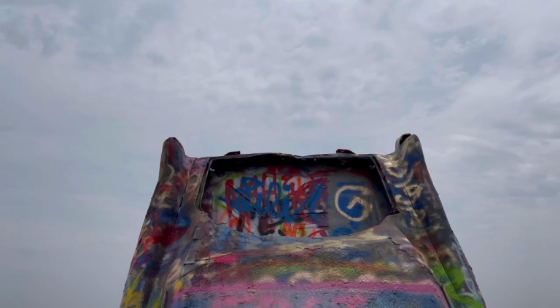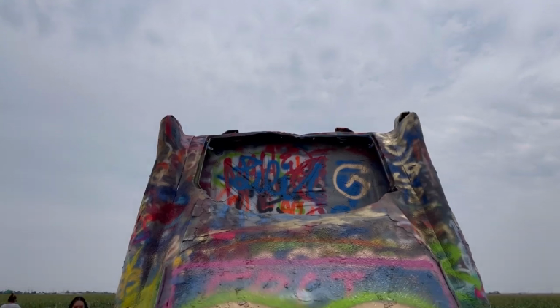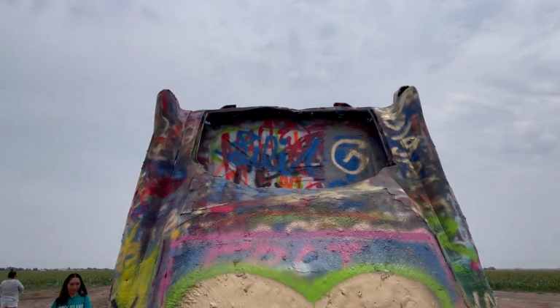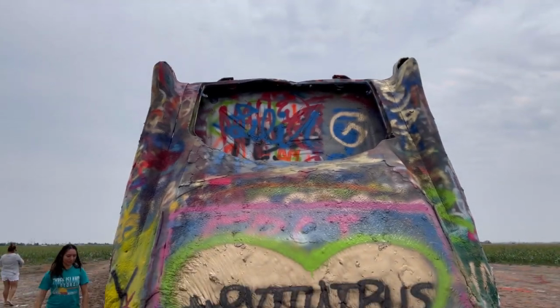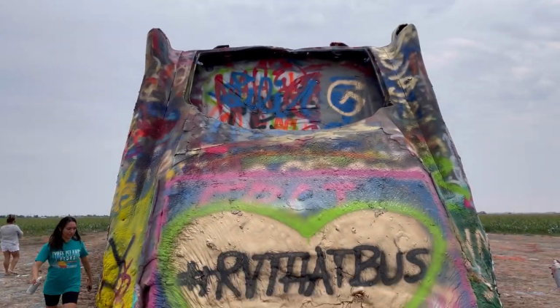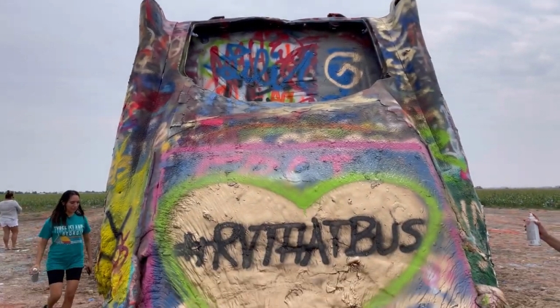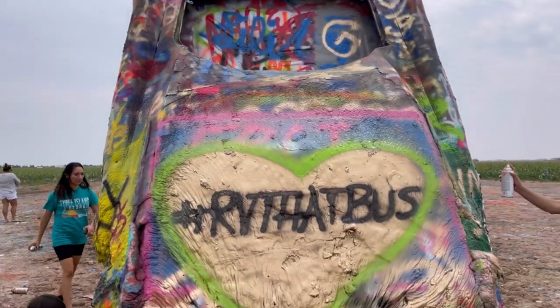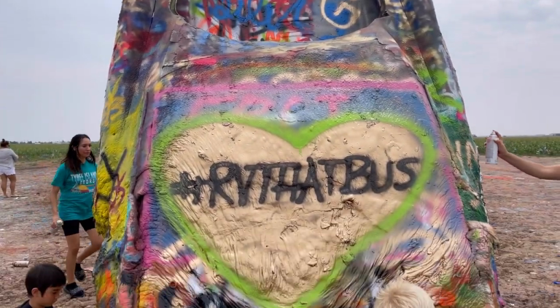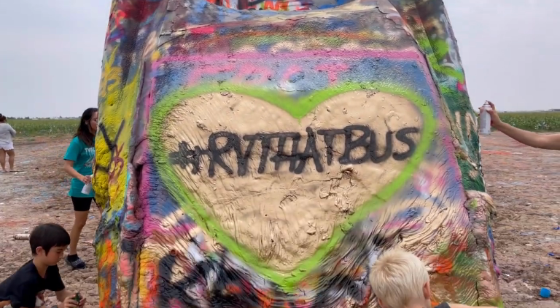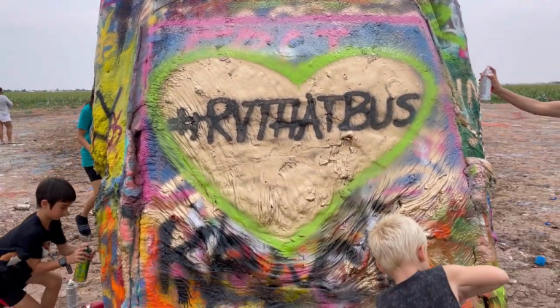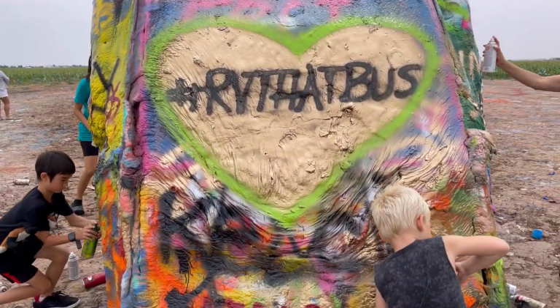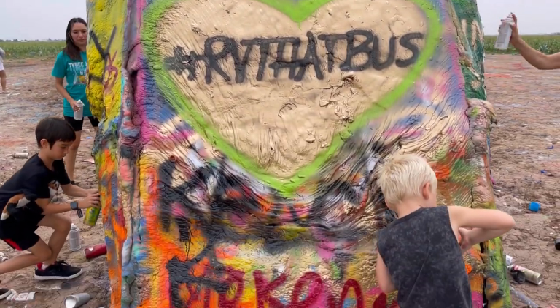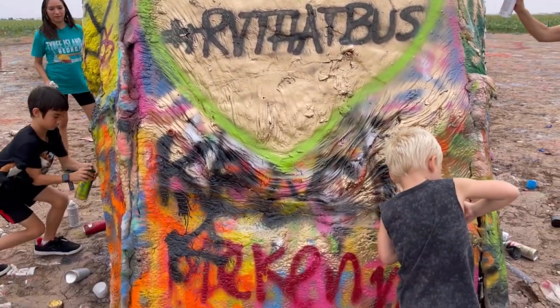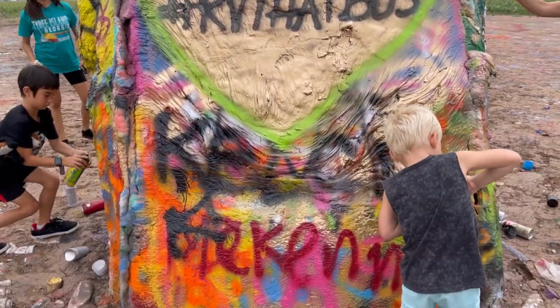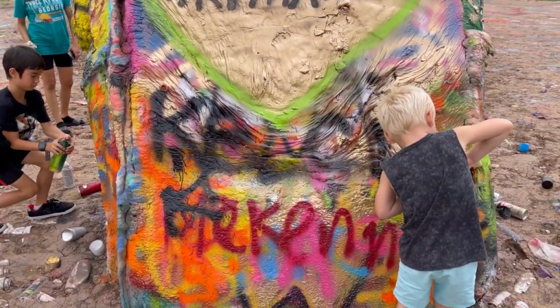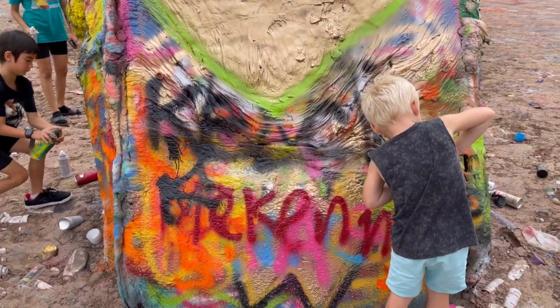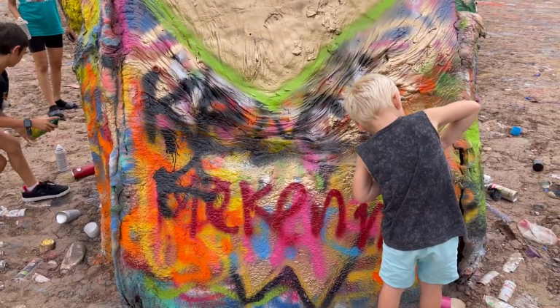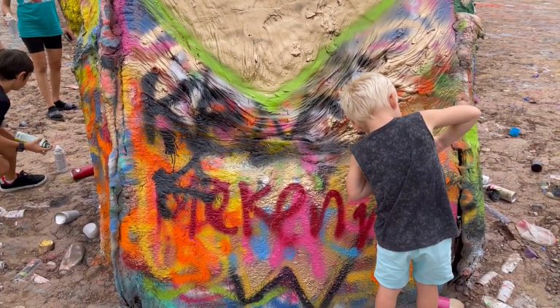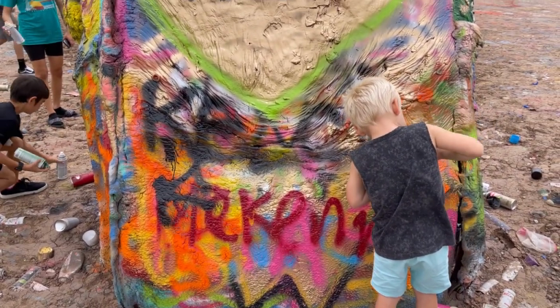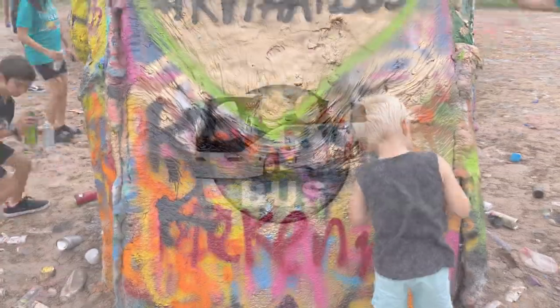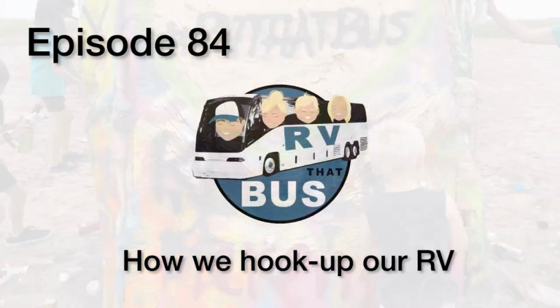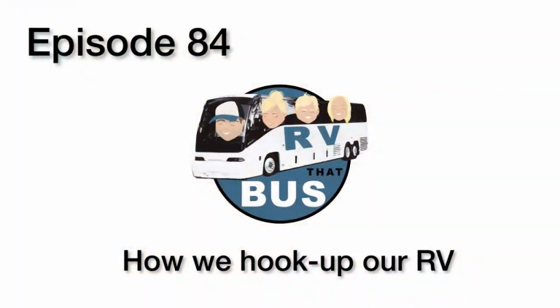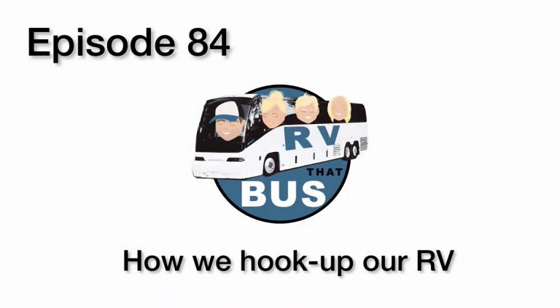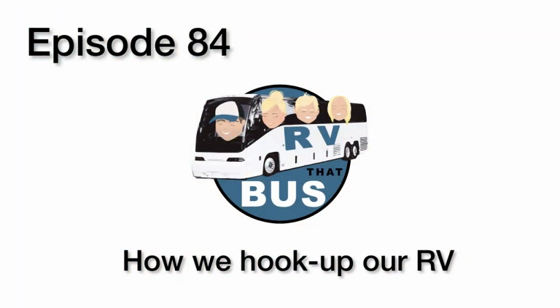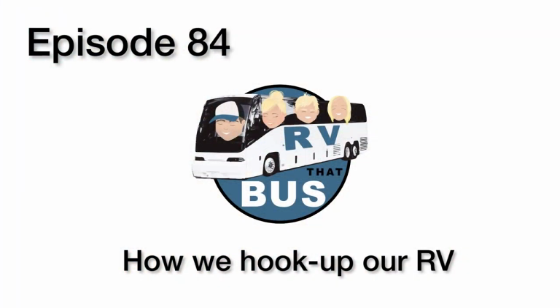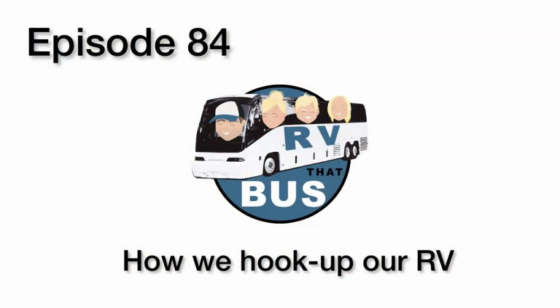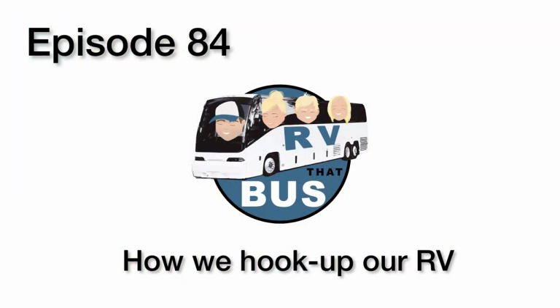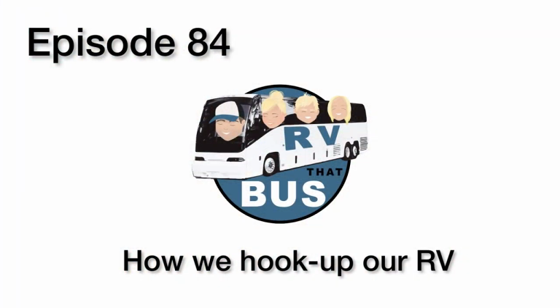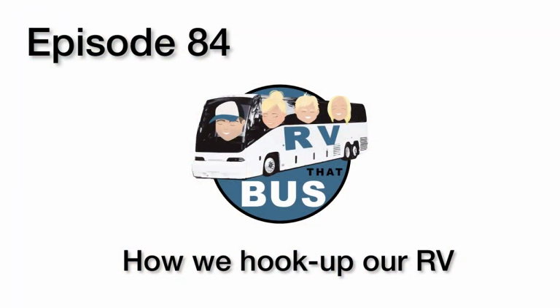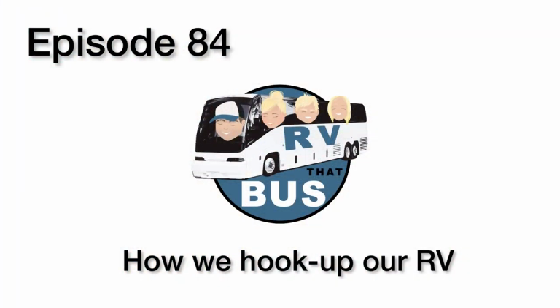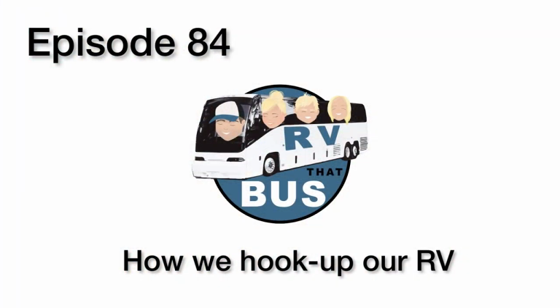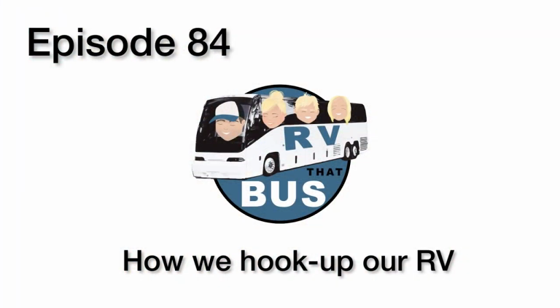Kind of hard to push, huh? Can I do the gold? Come on, Val, let me do one. Welcome back to RV.Bus. Let's go to the video.